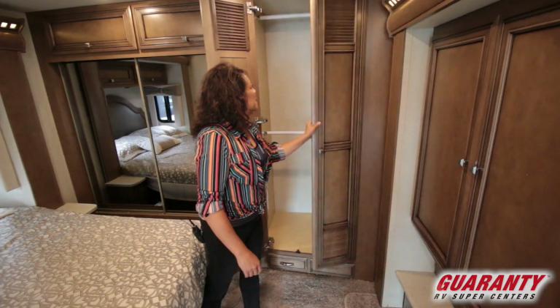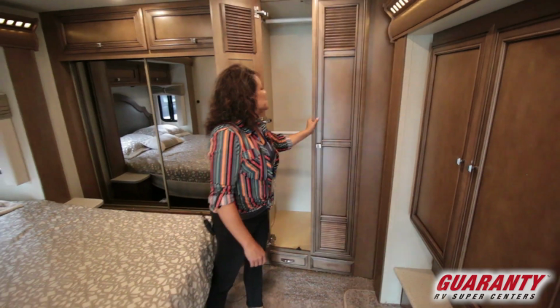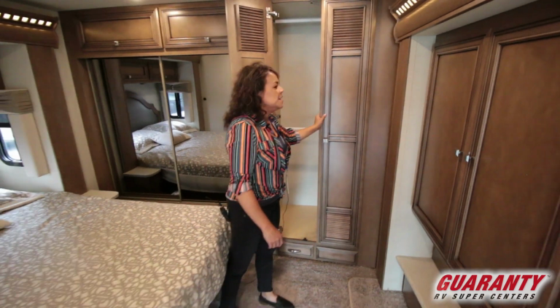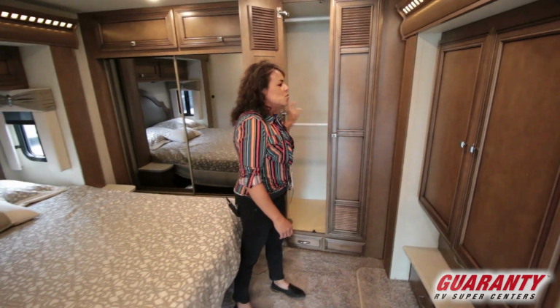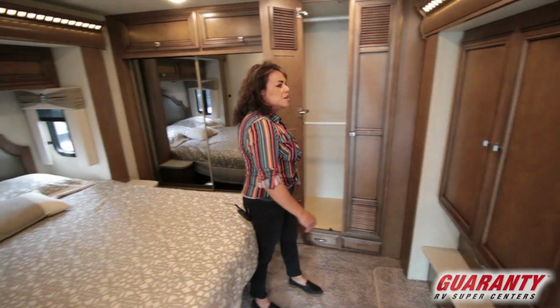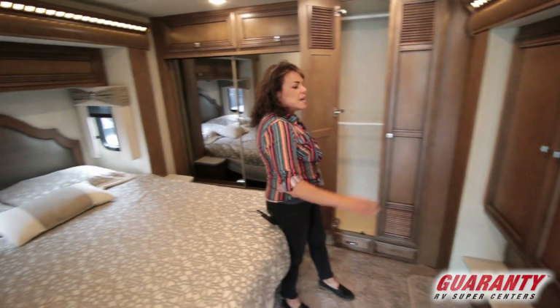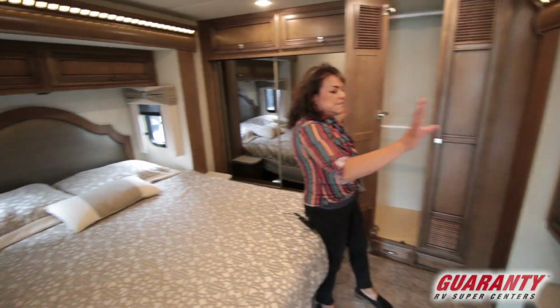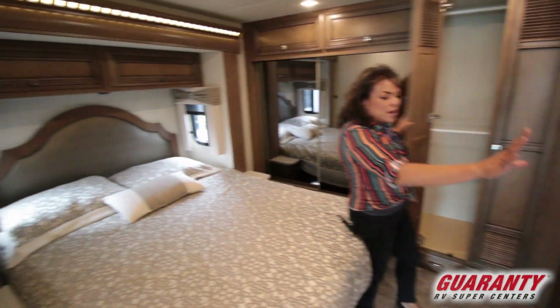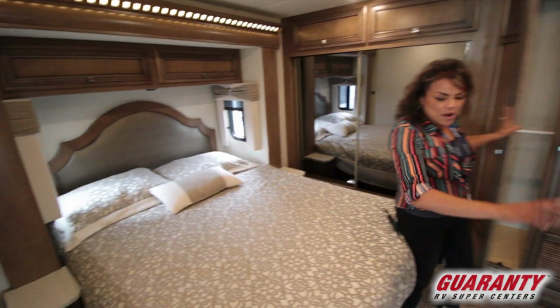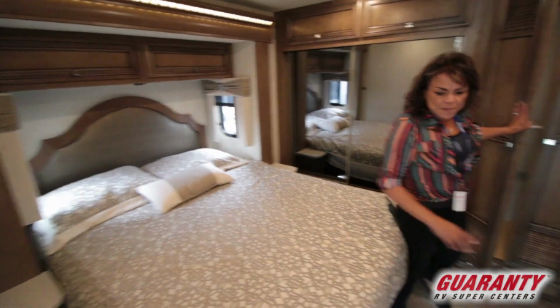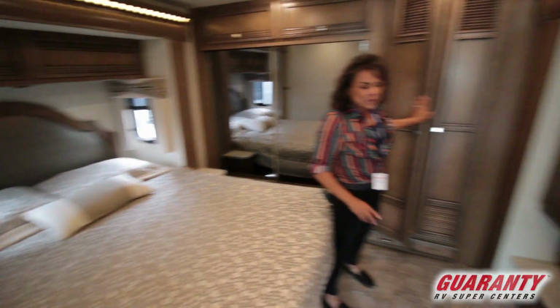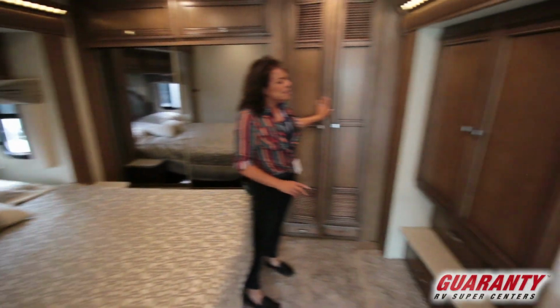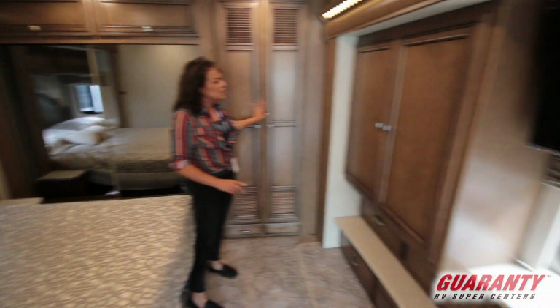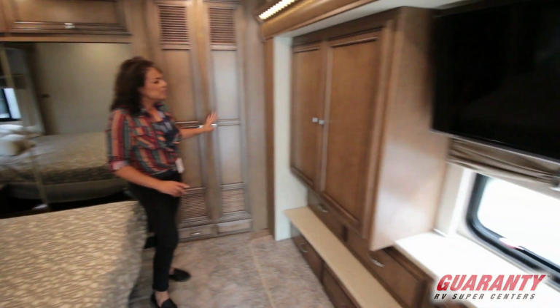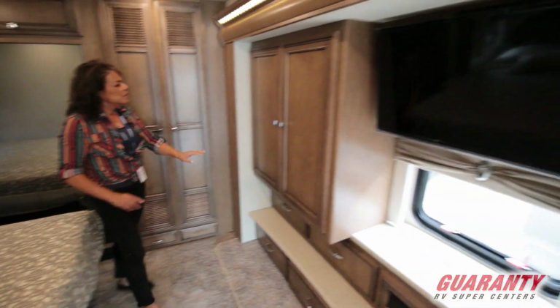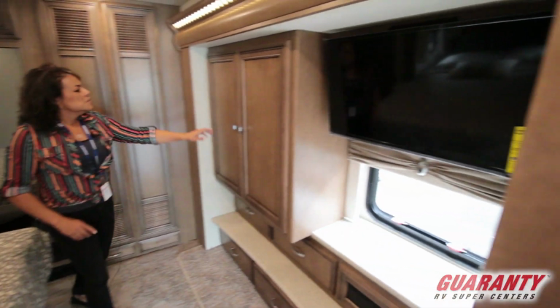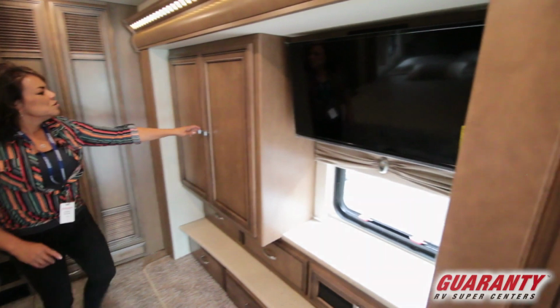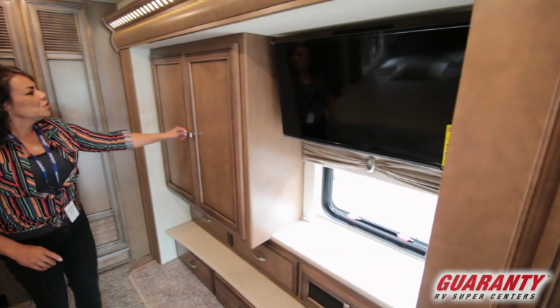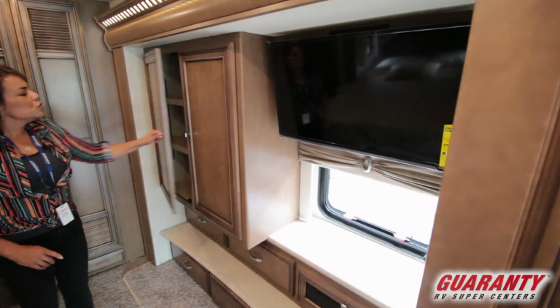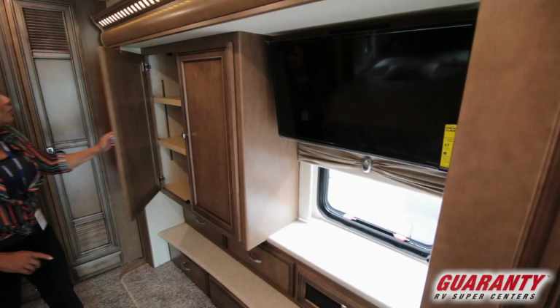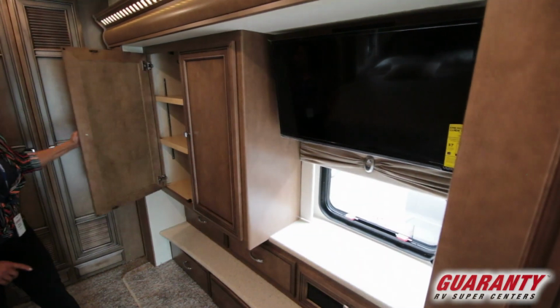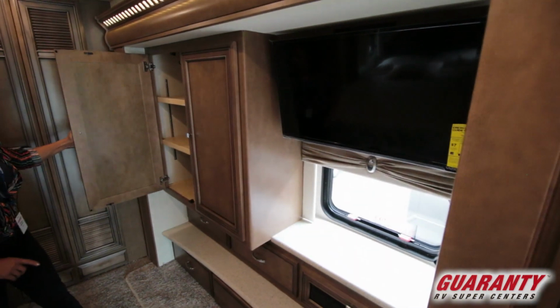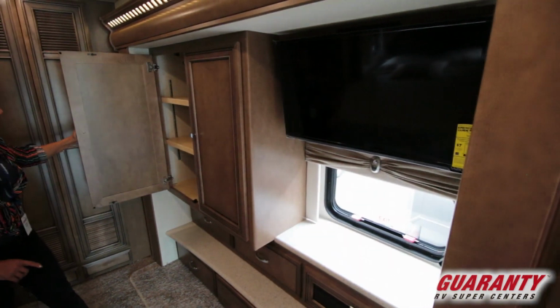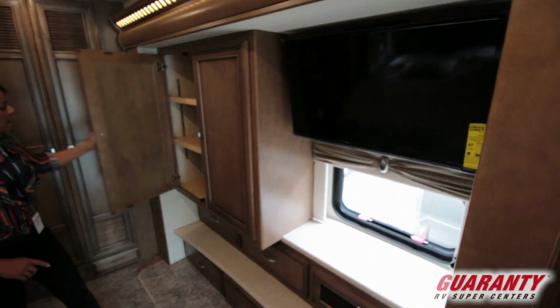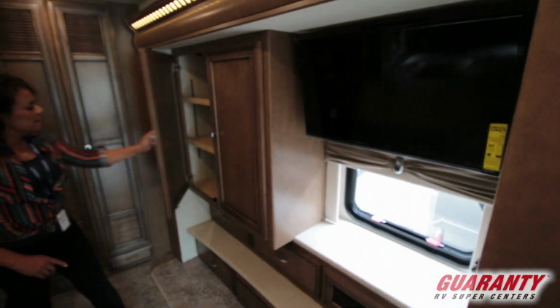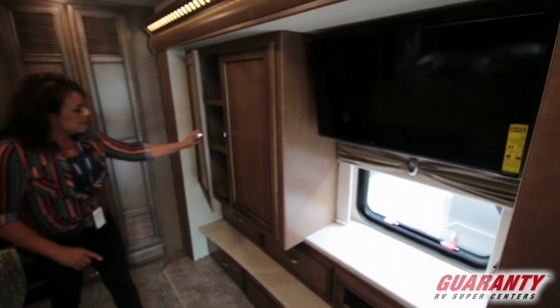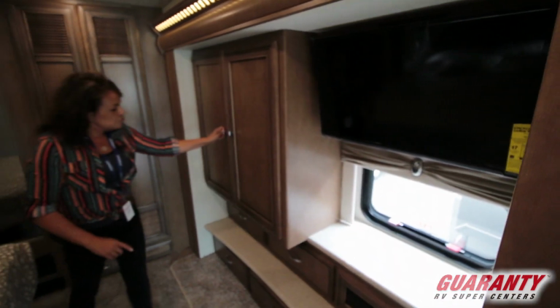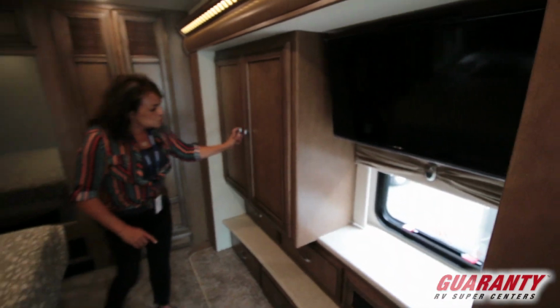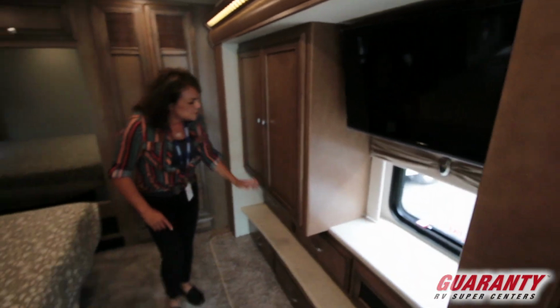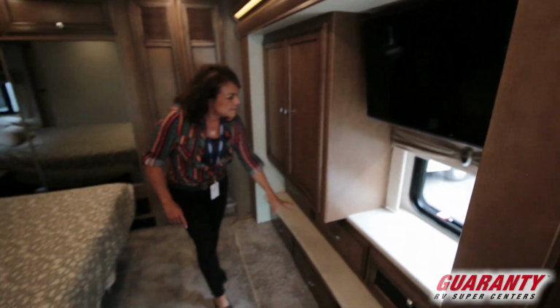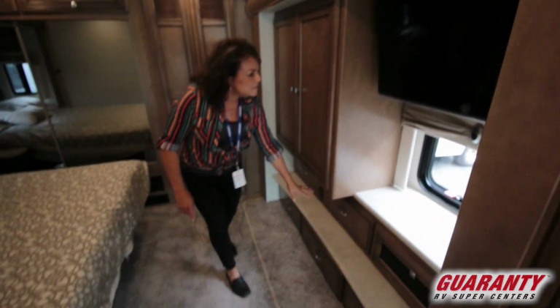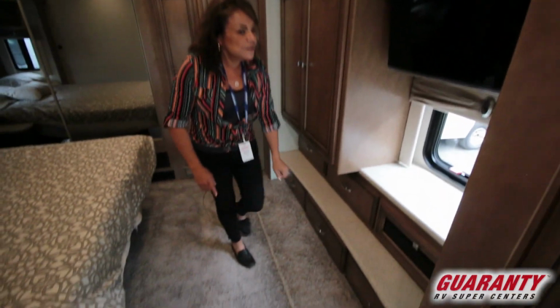It has plenty of storage. There's a TV right across from the bed with a shirt wardrobe right here, and extra drawer space down here.